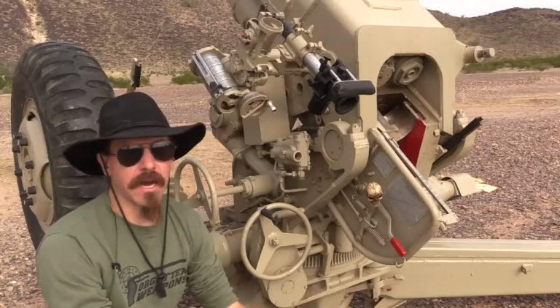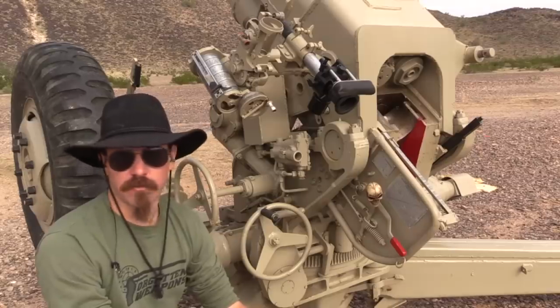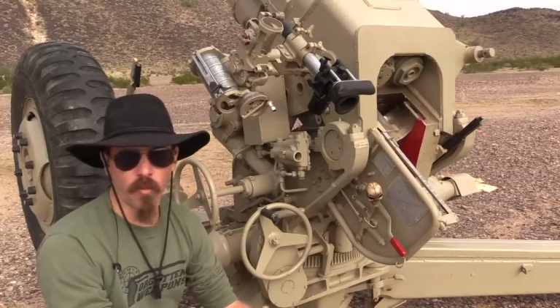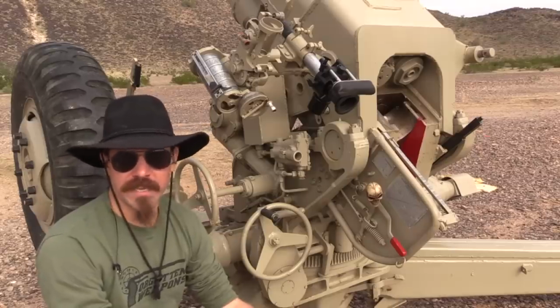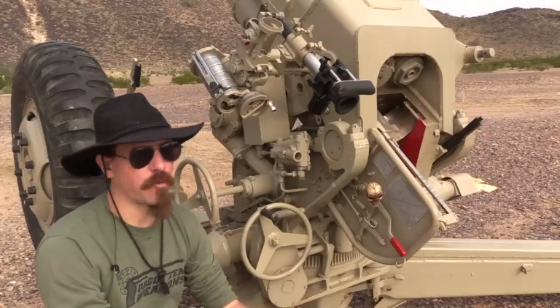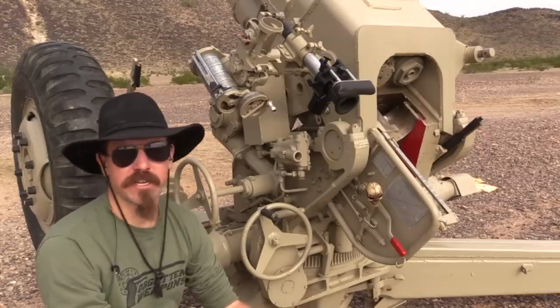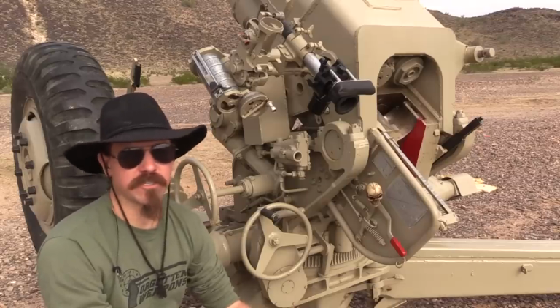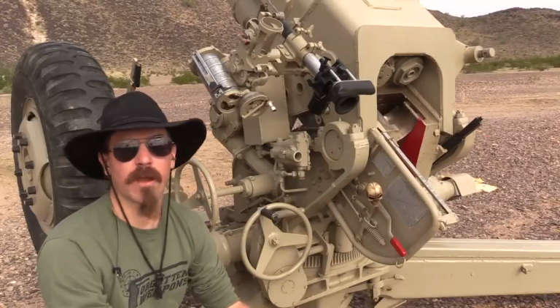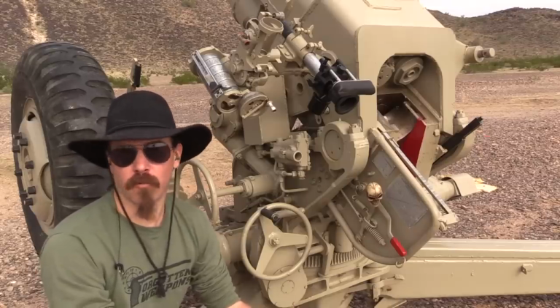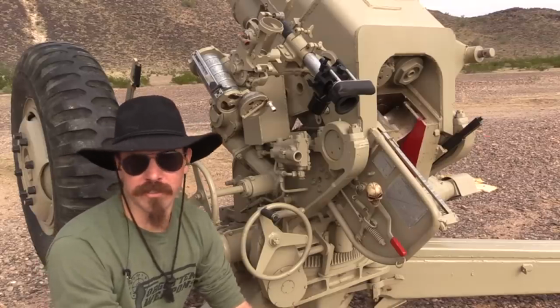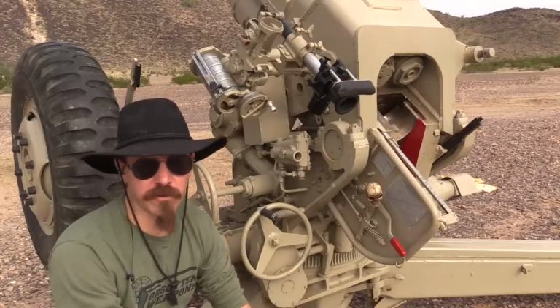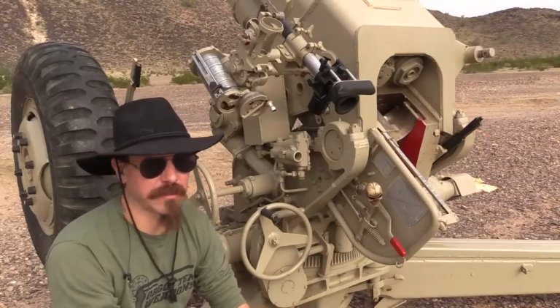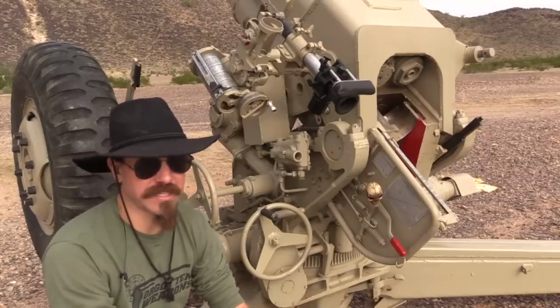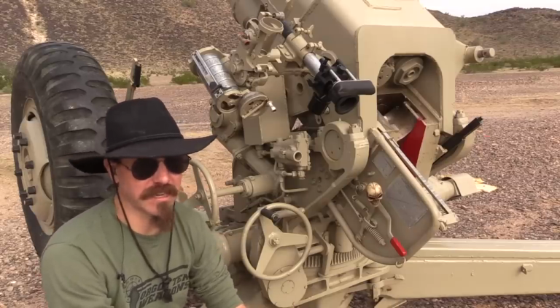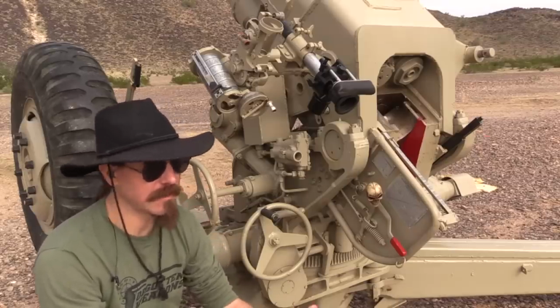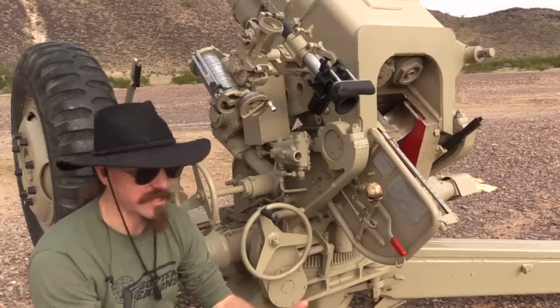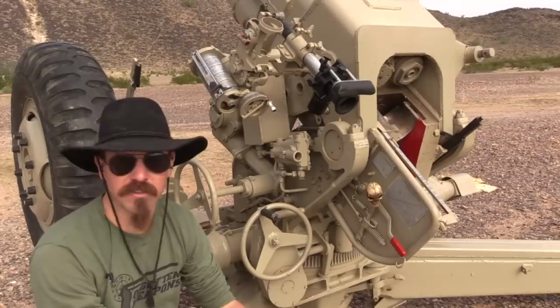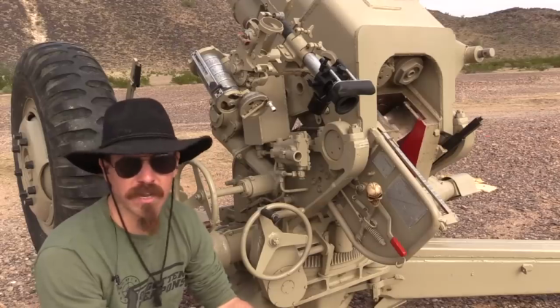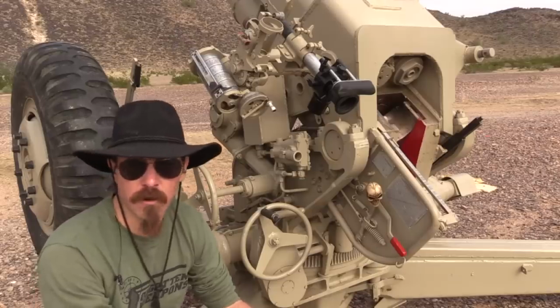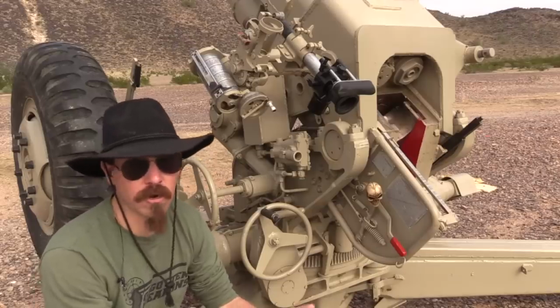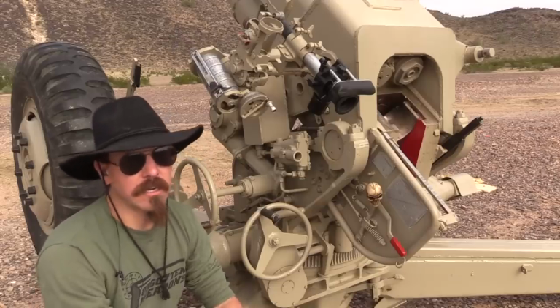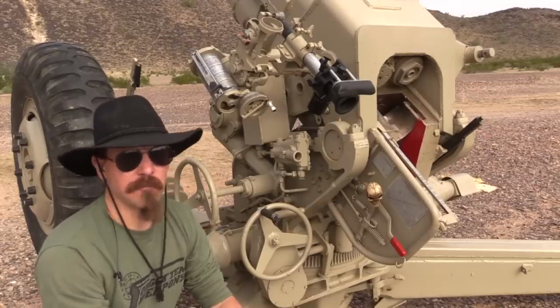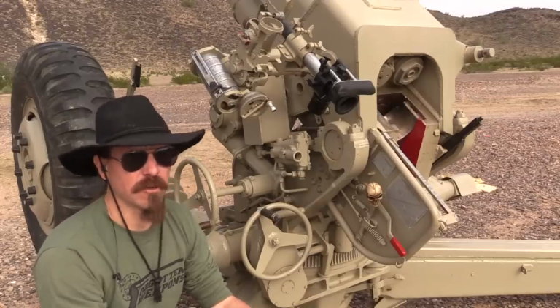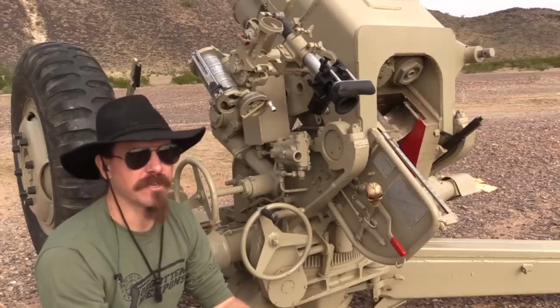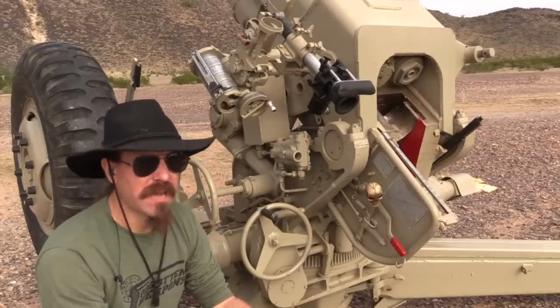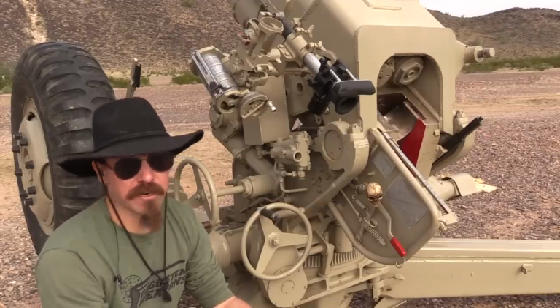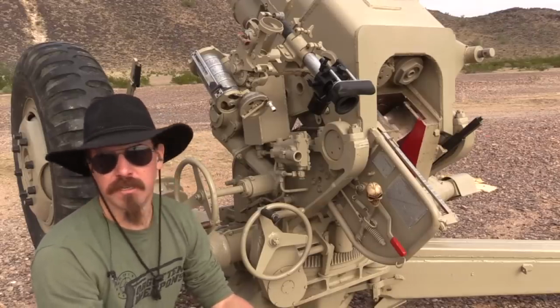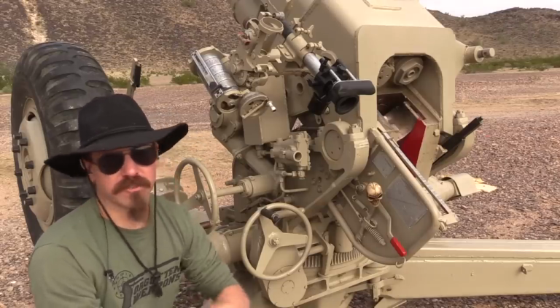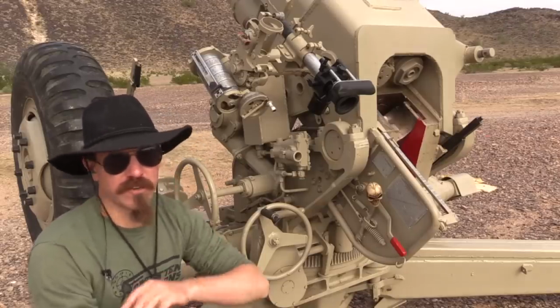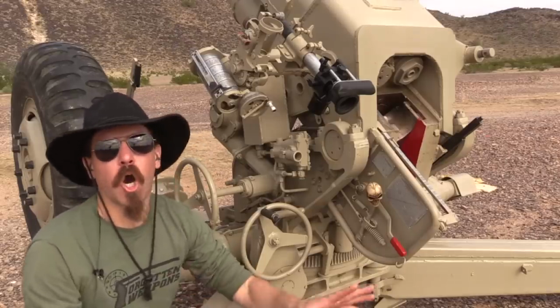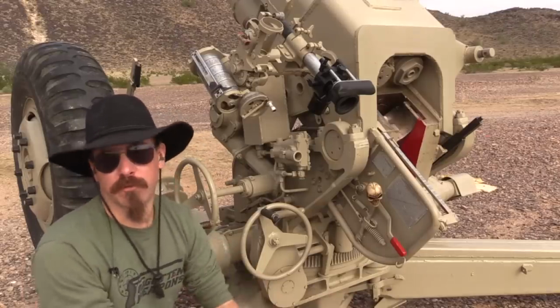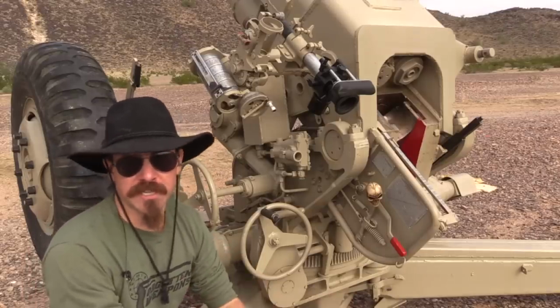It actually remains in service in a lot of places worldwide to this very day. These were widely exported and used around the world — they served in the Iran-Iraq War, they've served in Africa, they've served all over the place.